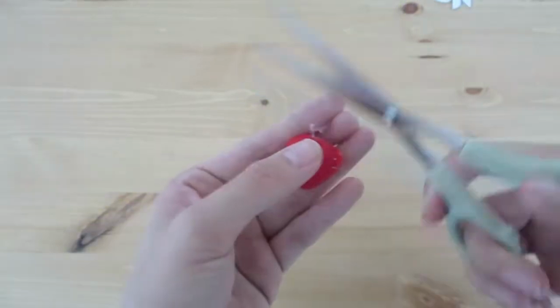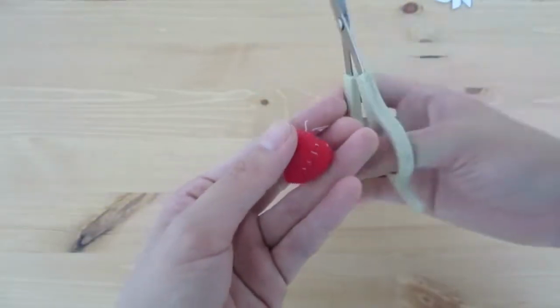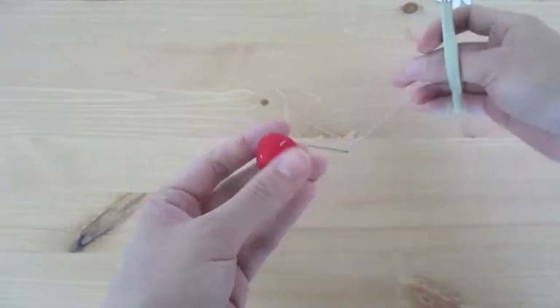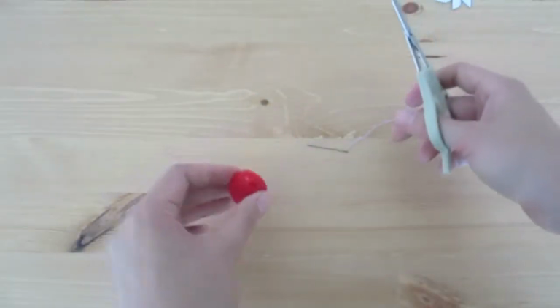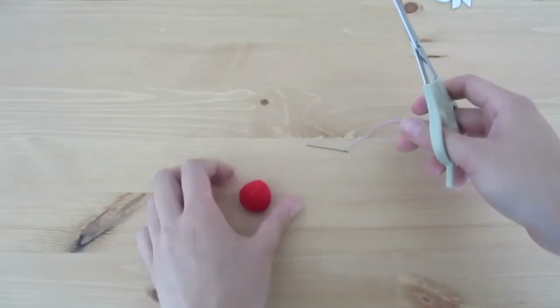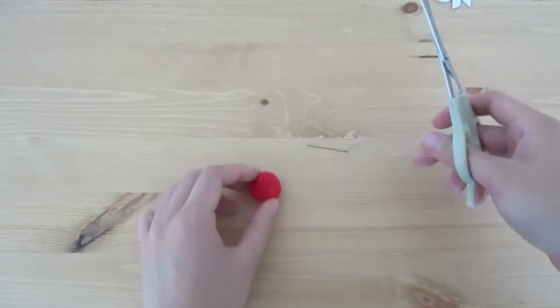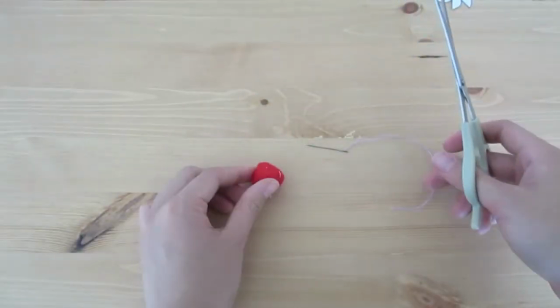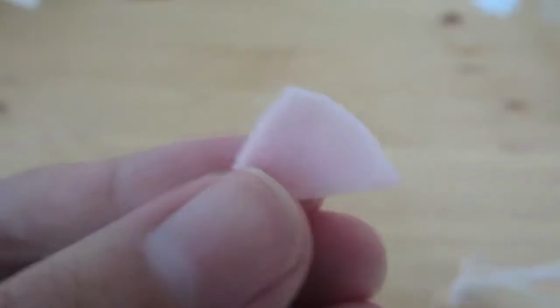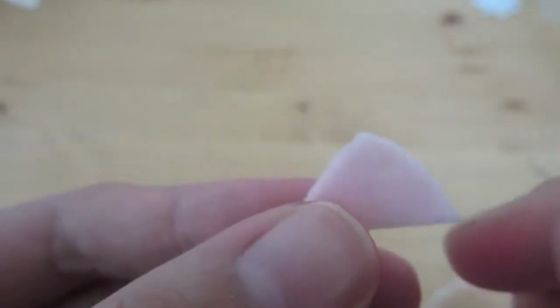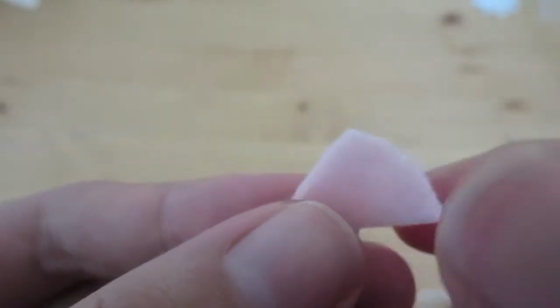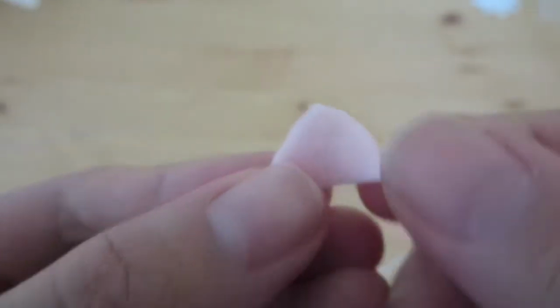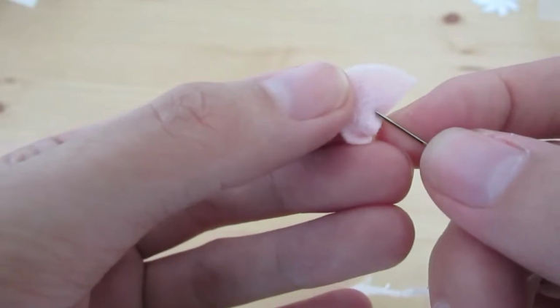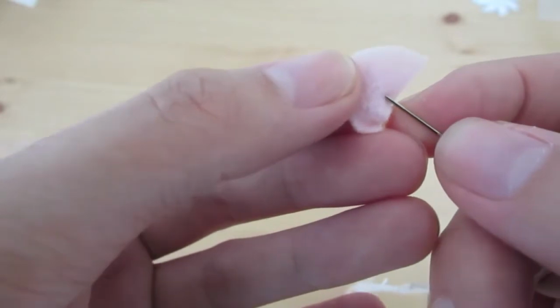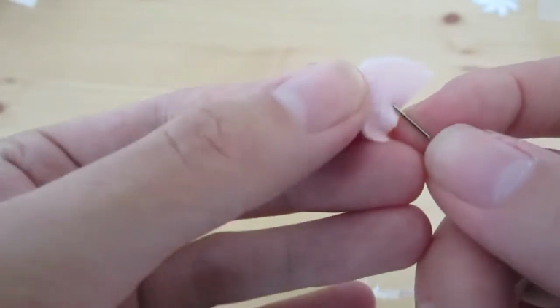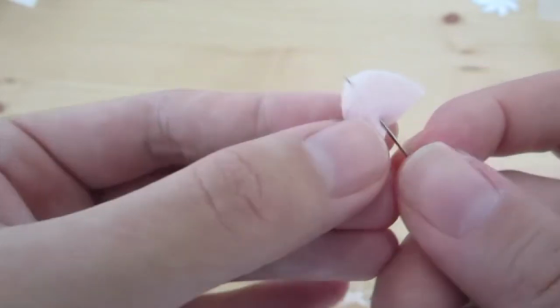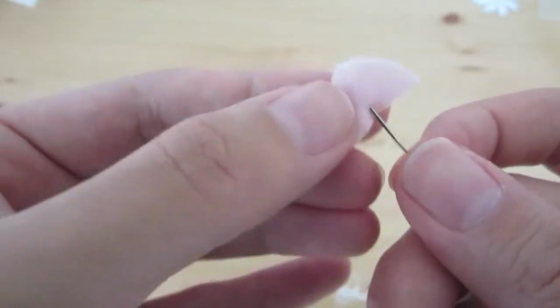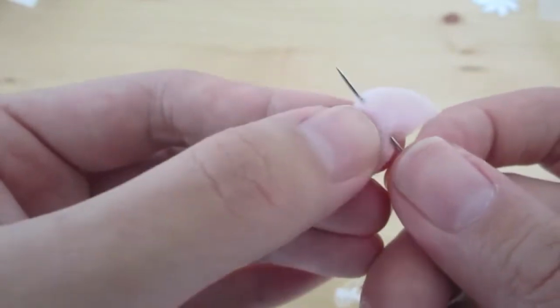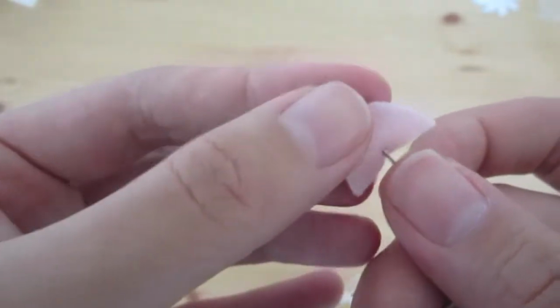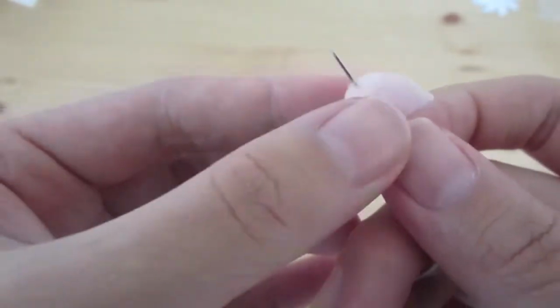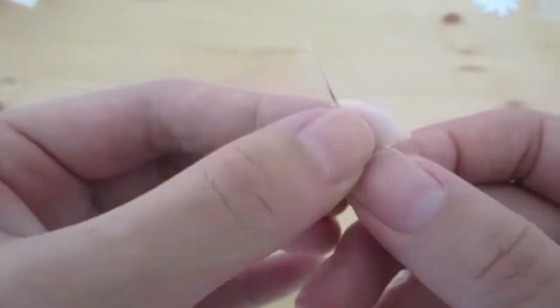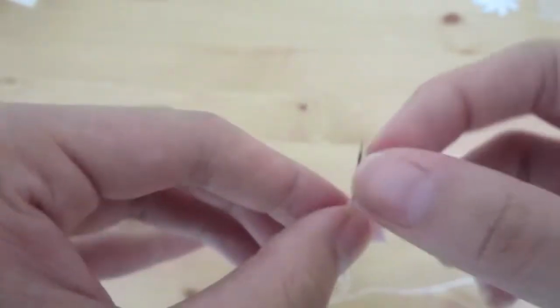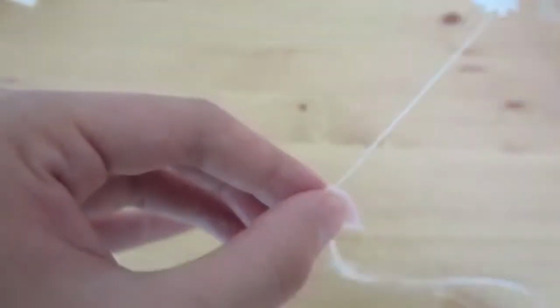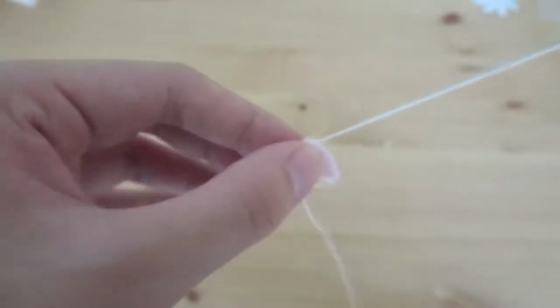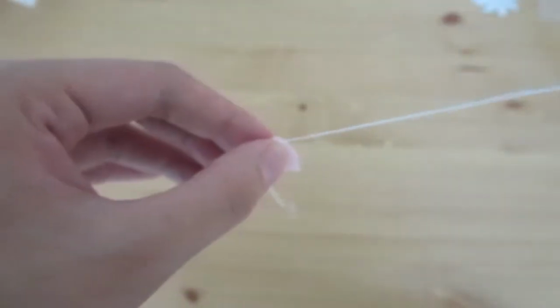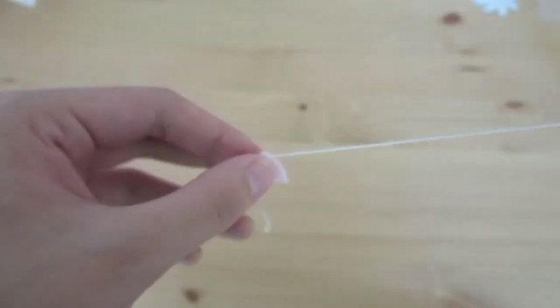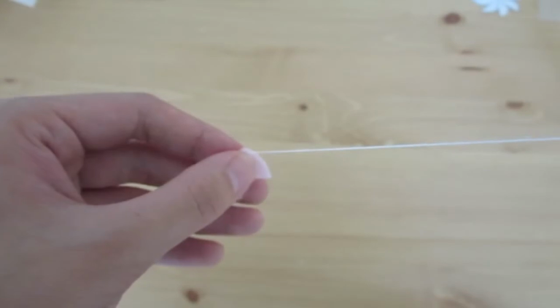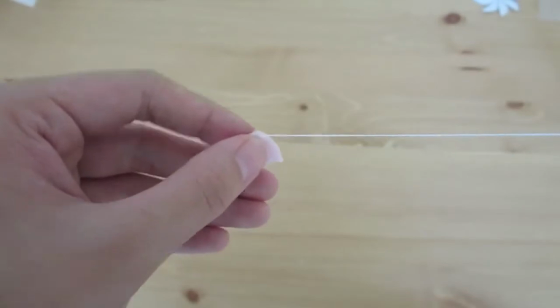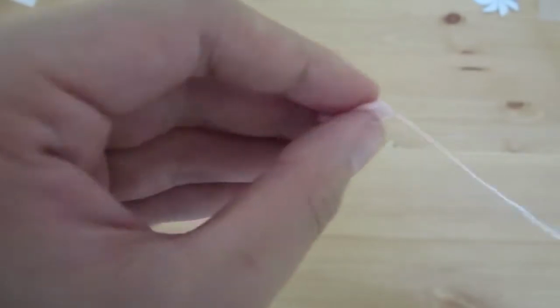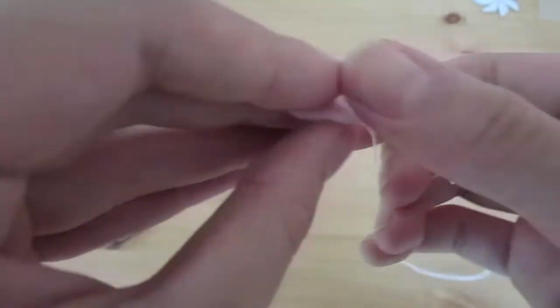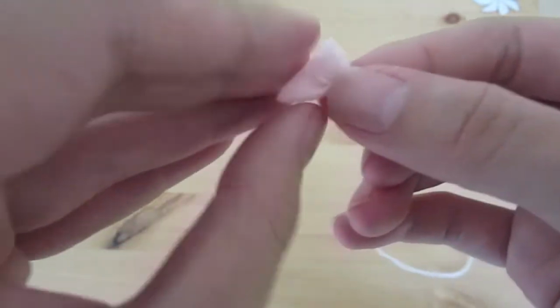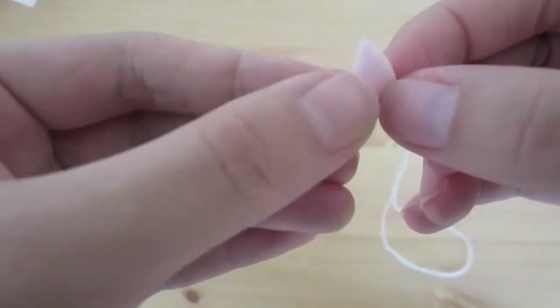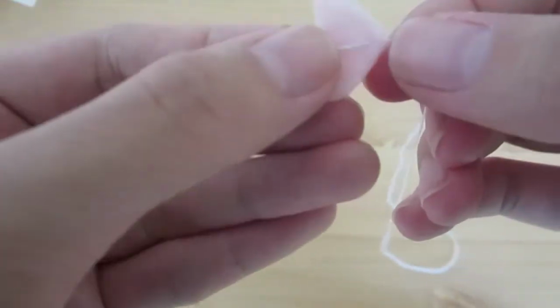Next, let's add a bit of detail to the cut strawberries using white thread. You want to create sort of a leaf vine pattern on one side. Do that to all six of them.